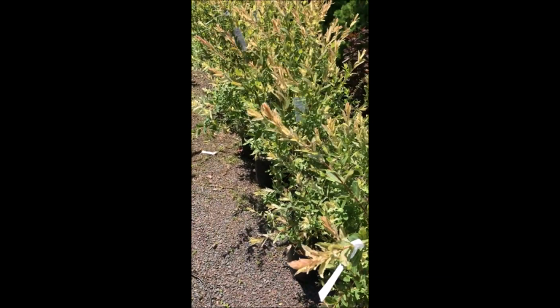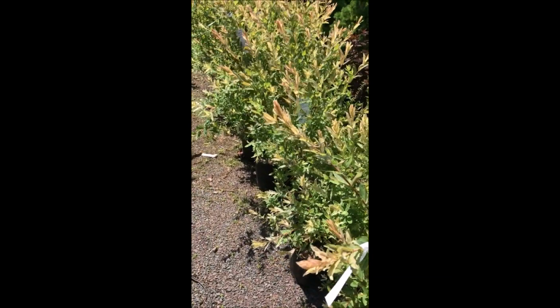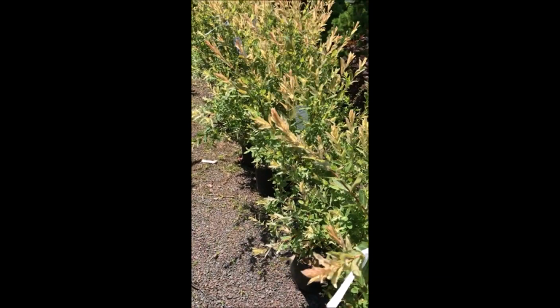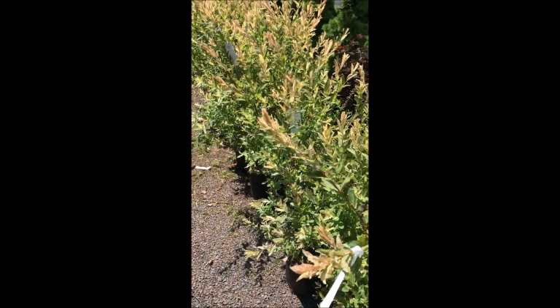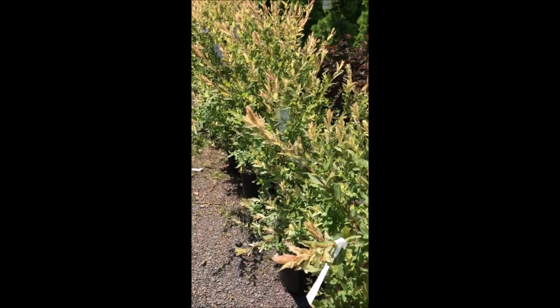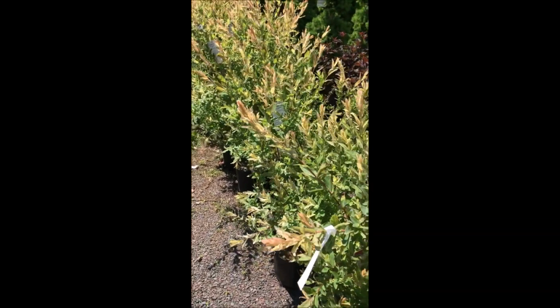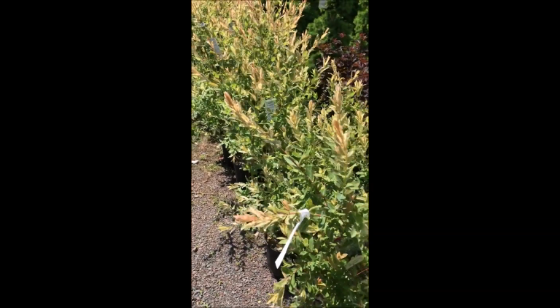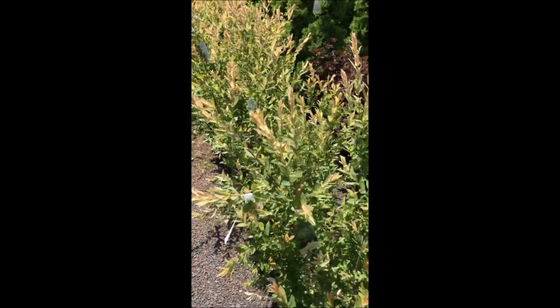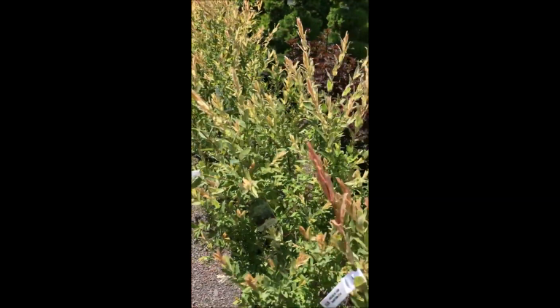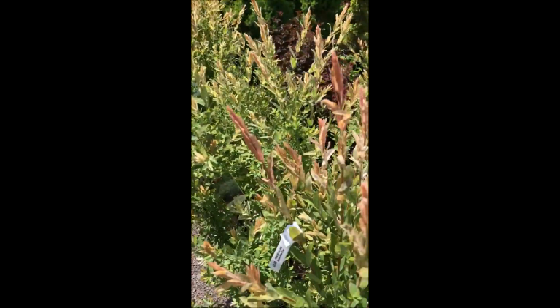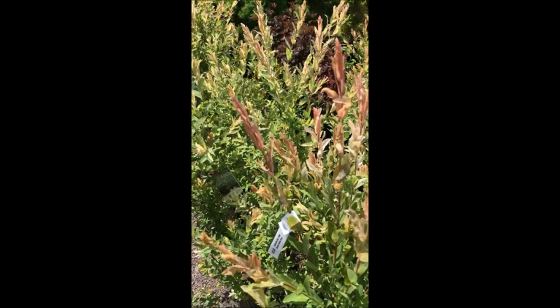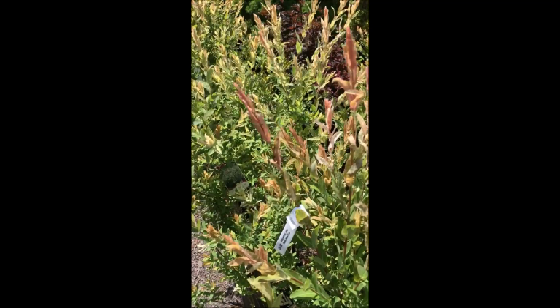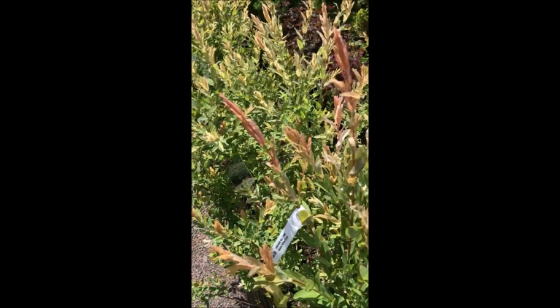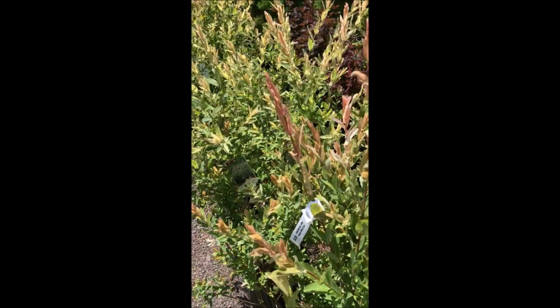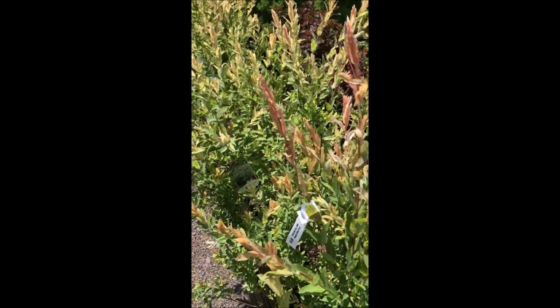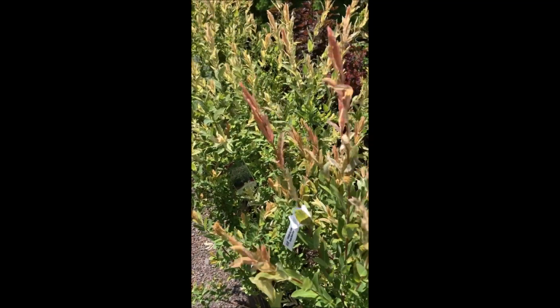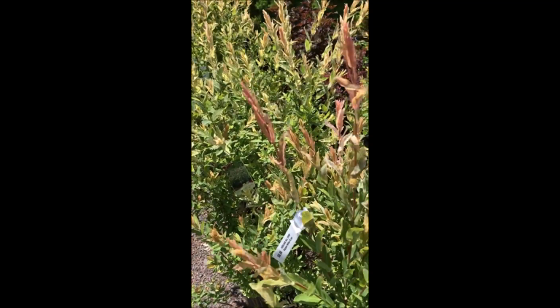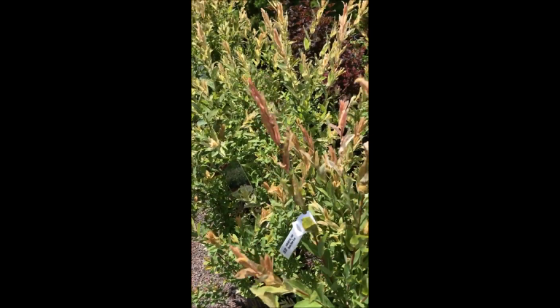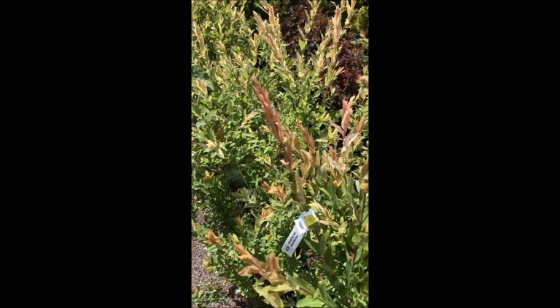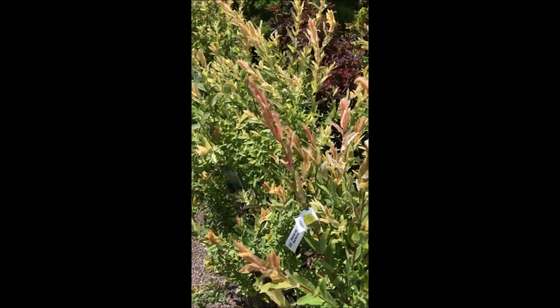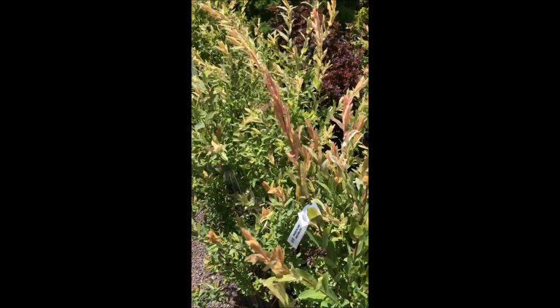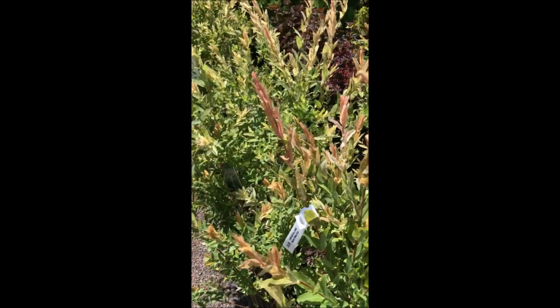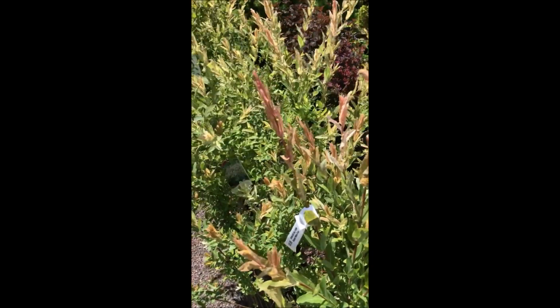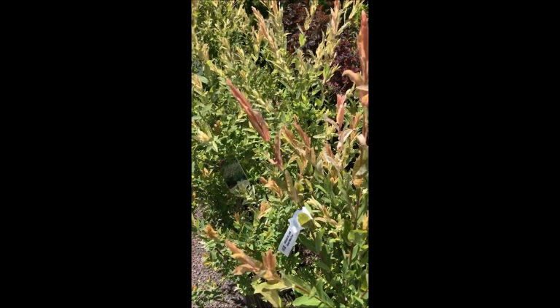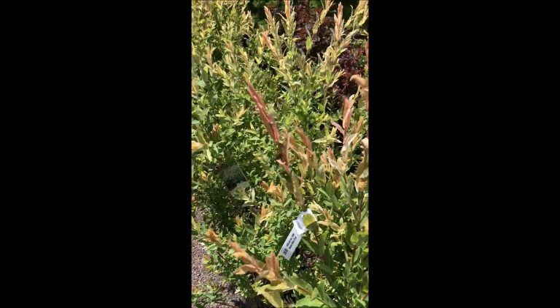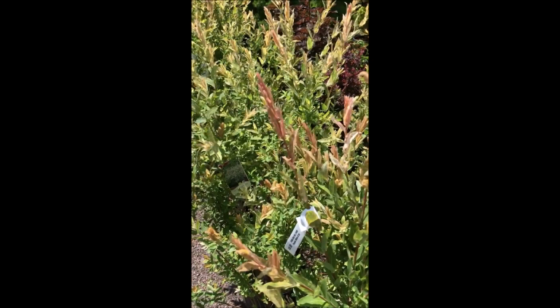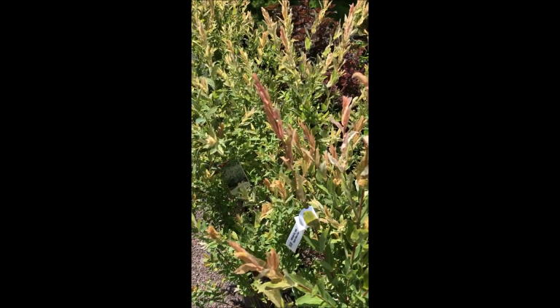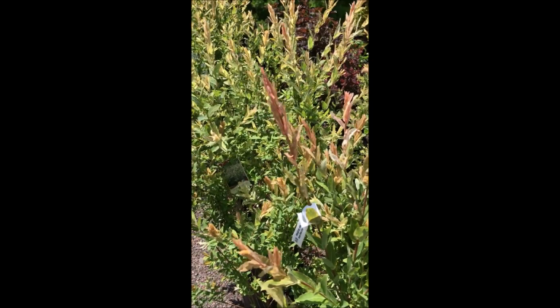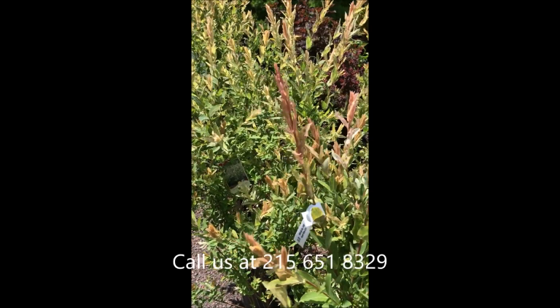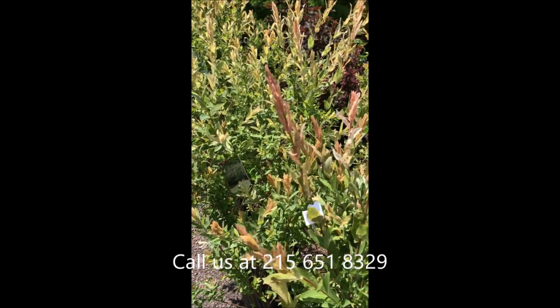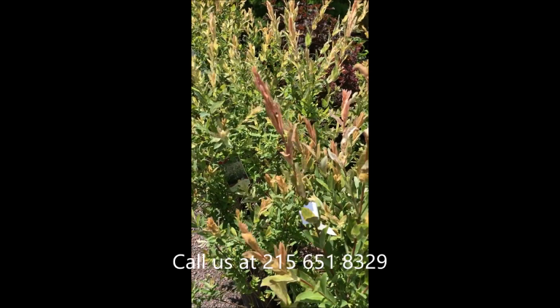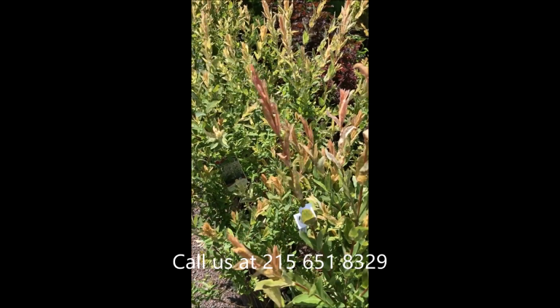They grow very well and they're easy to grow. It blooms in the spring. It likes full to partial shade and can take deep, moist, well-drained soils.